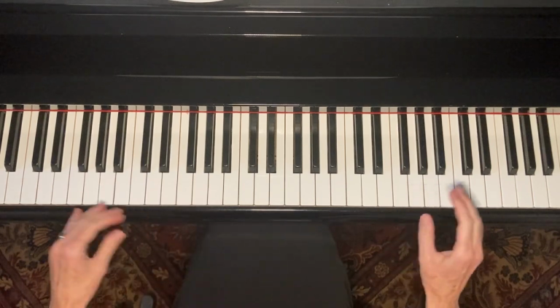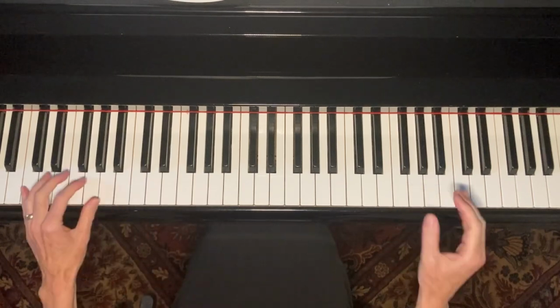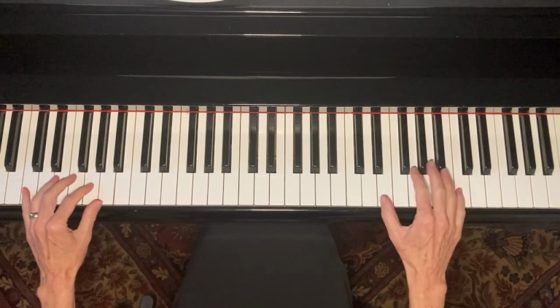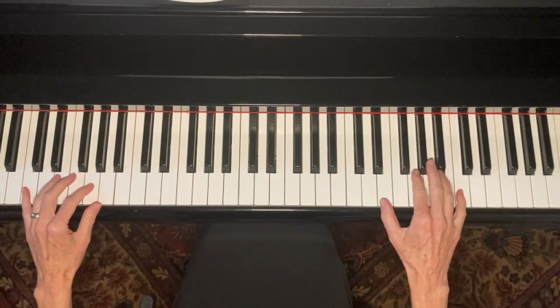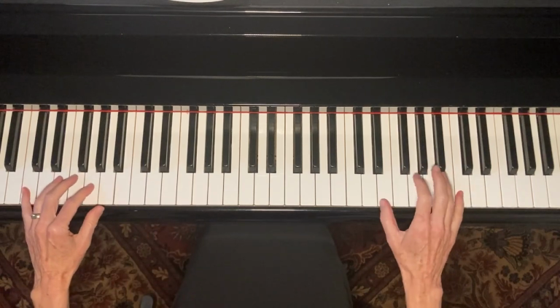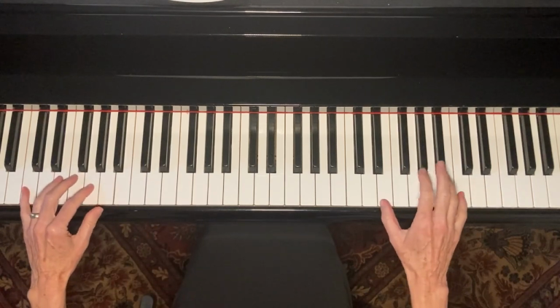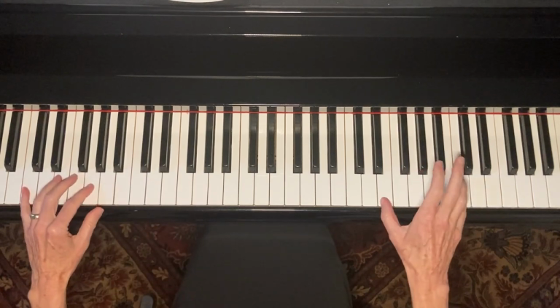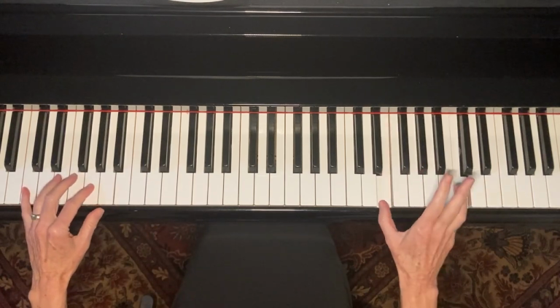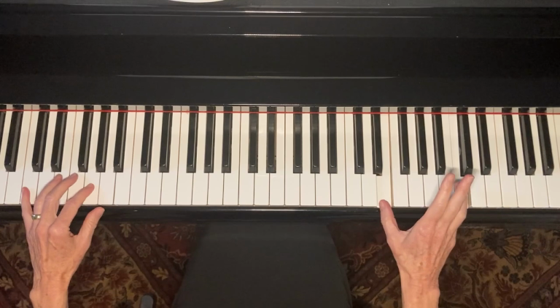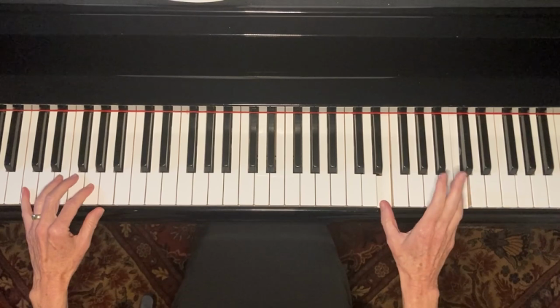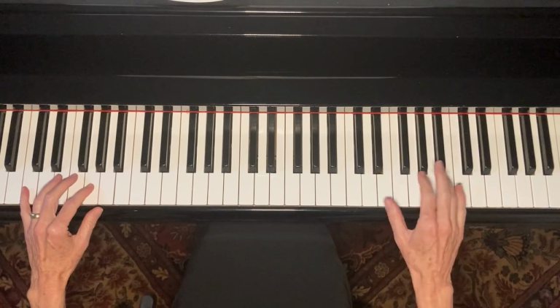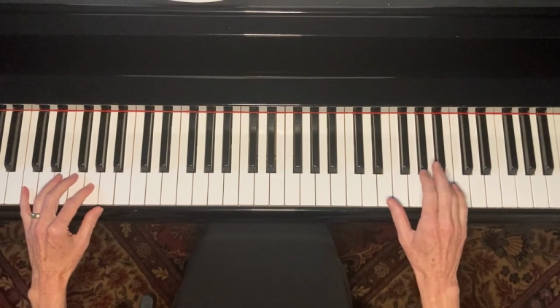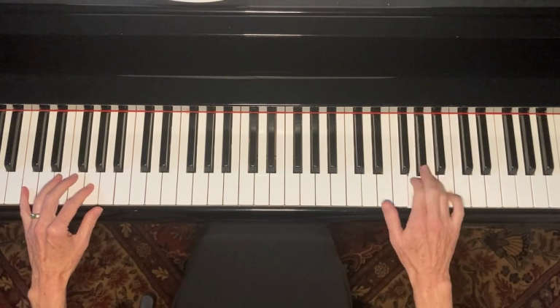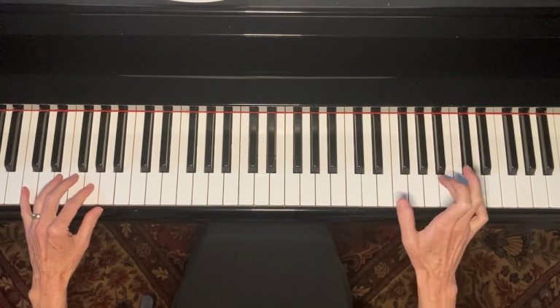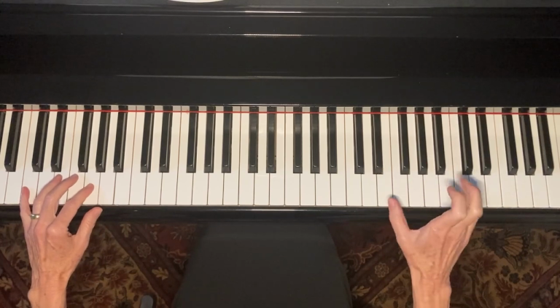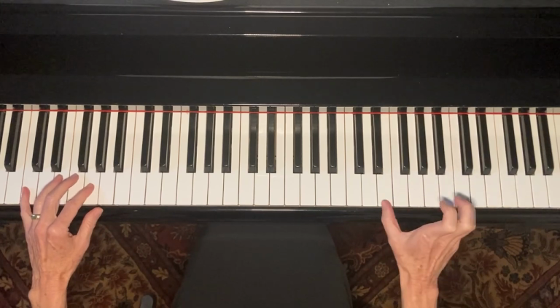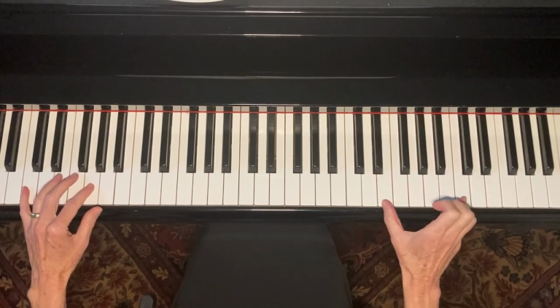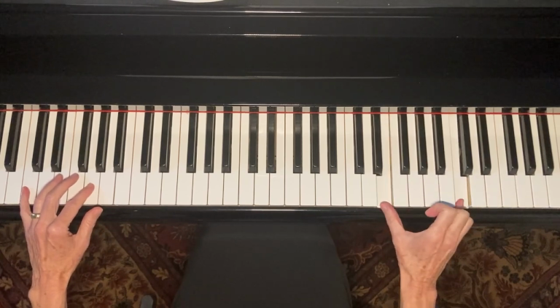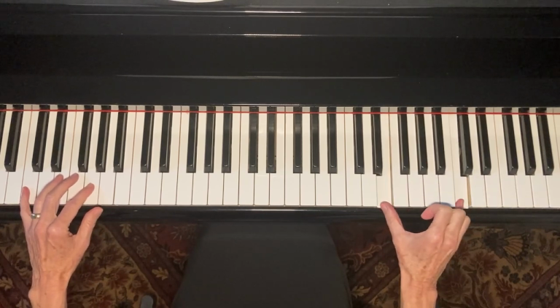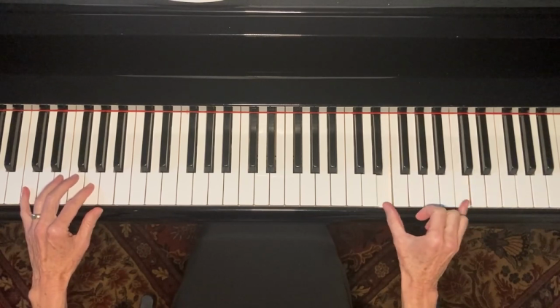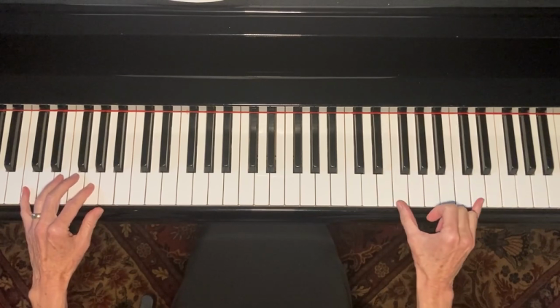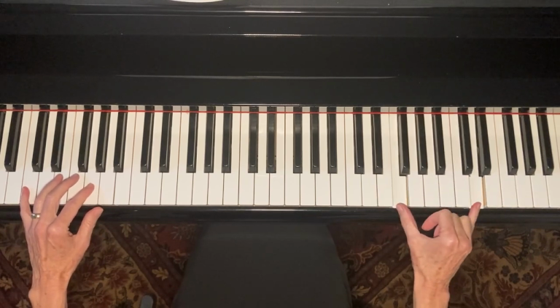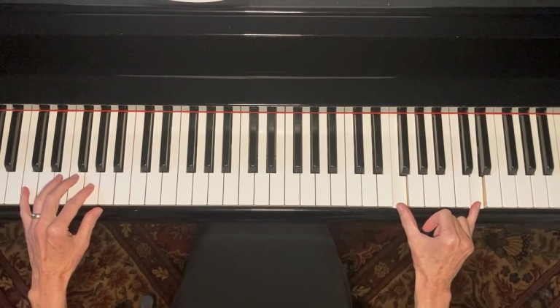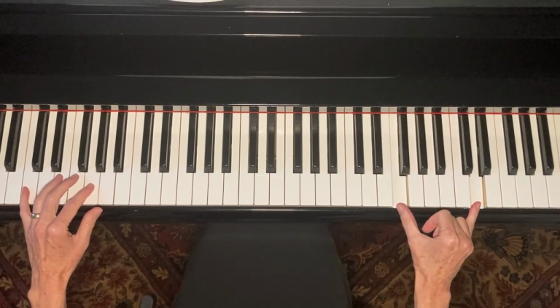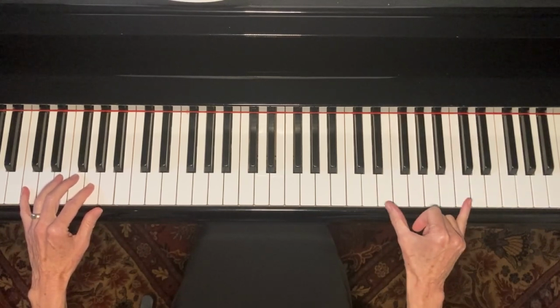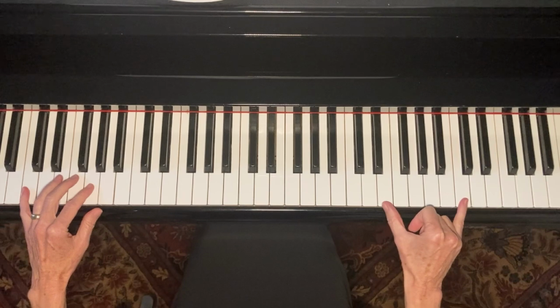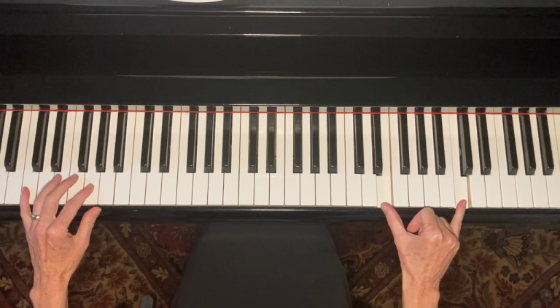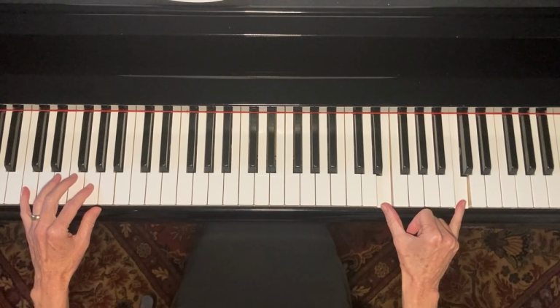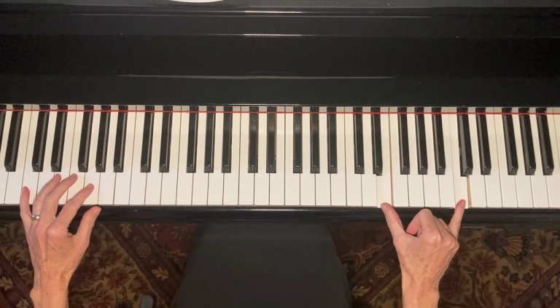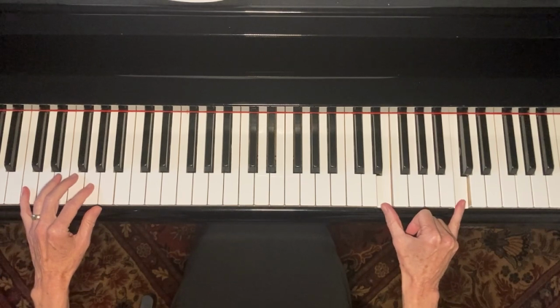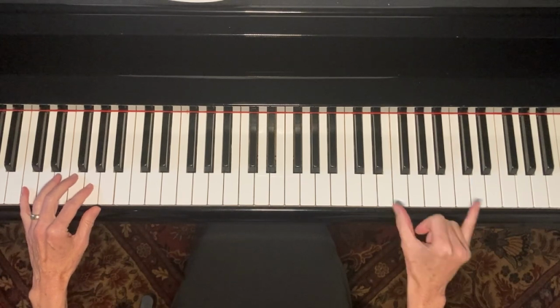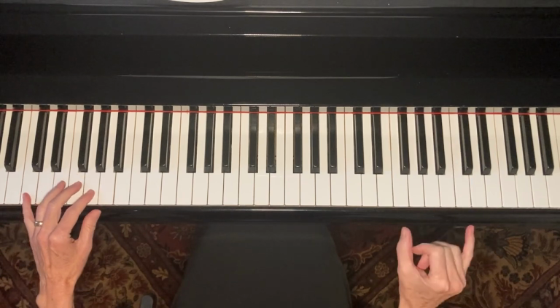So the whole thing is just like this: one, two, three, four, five.